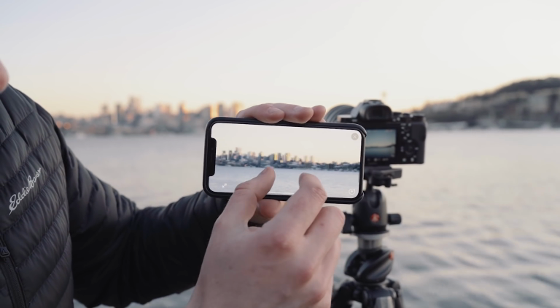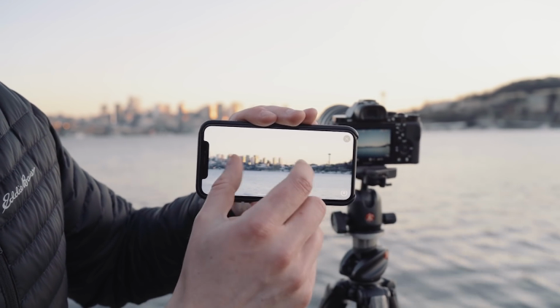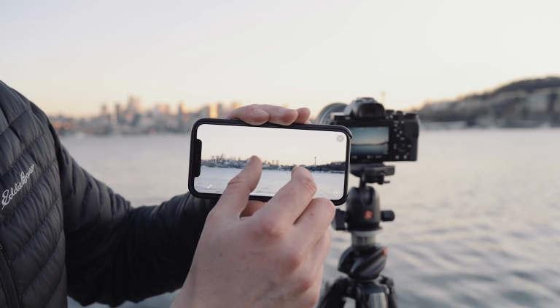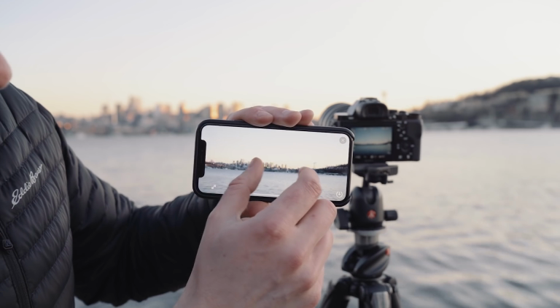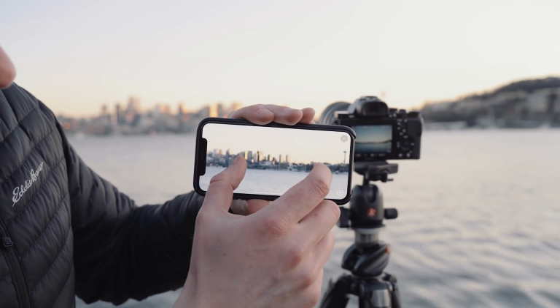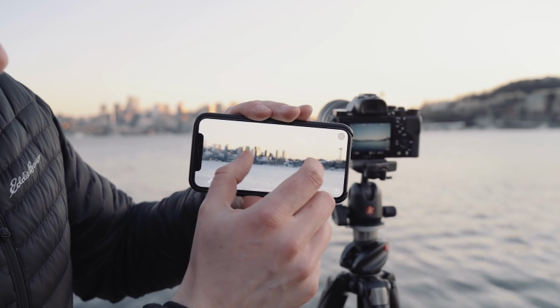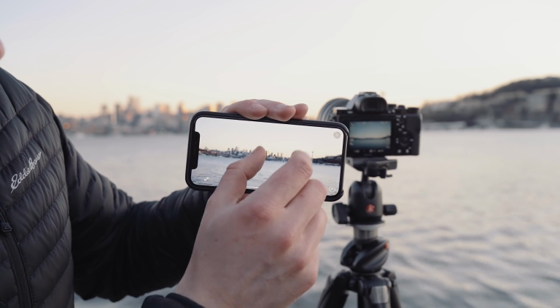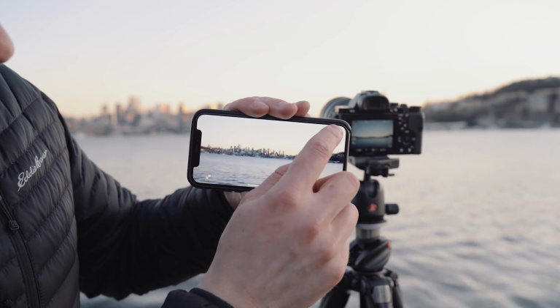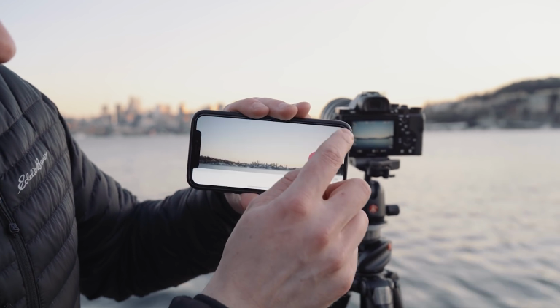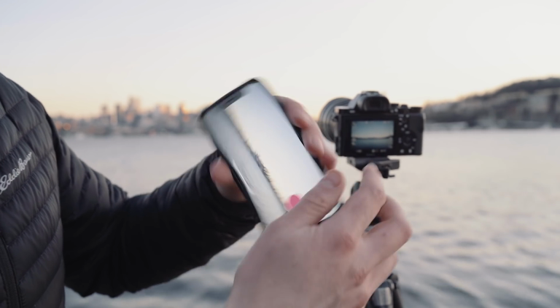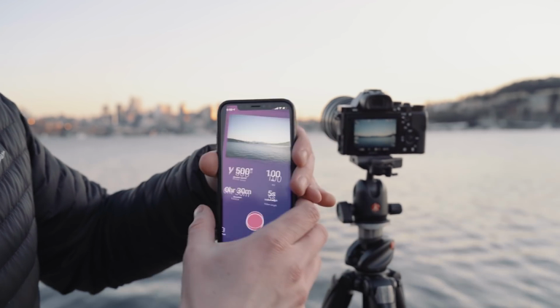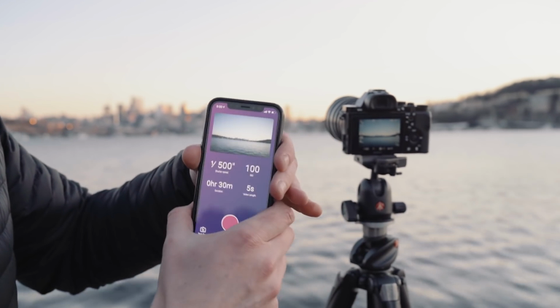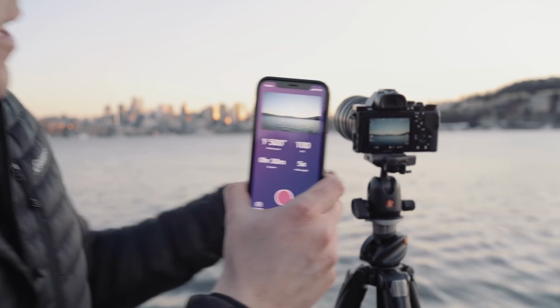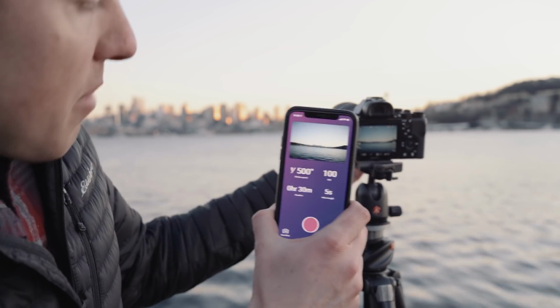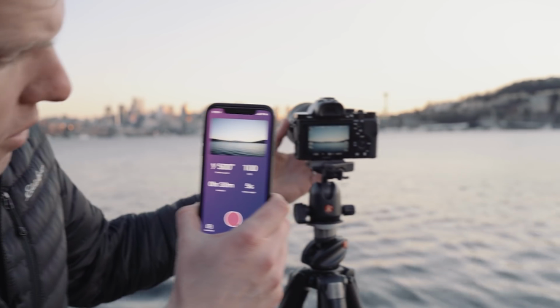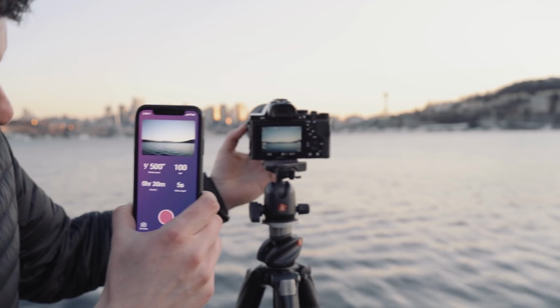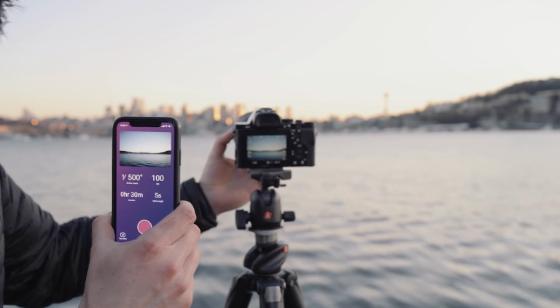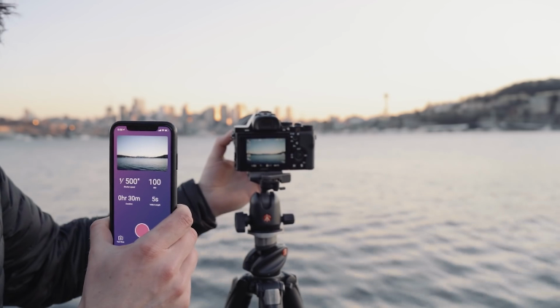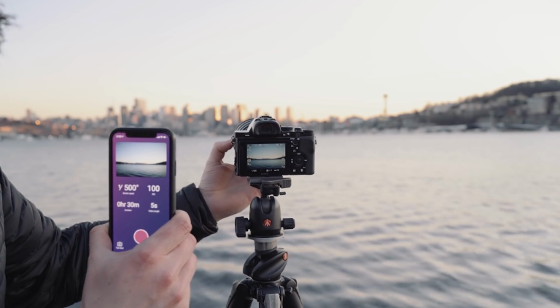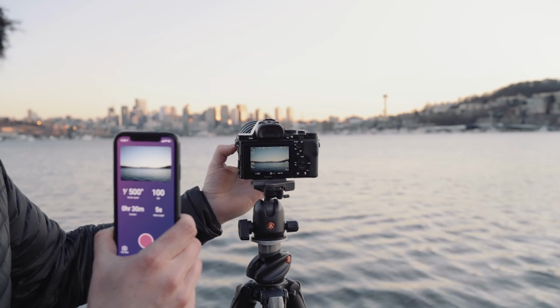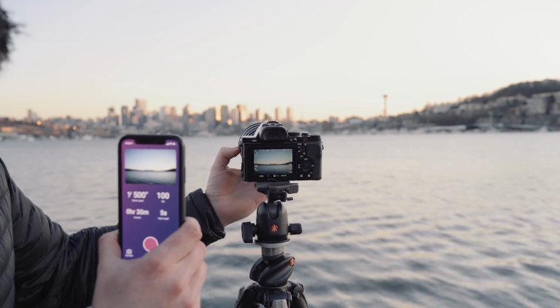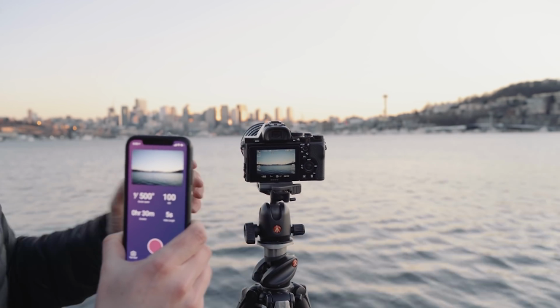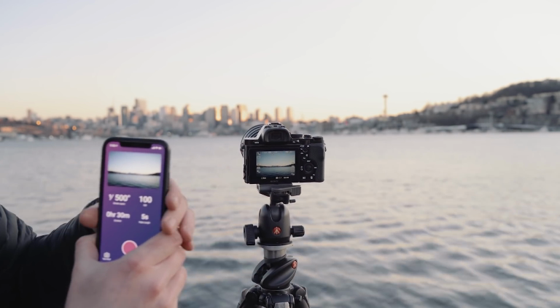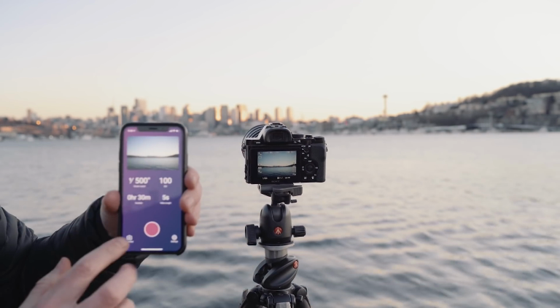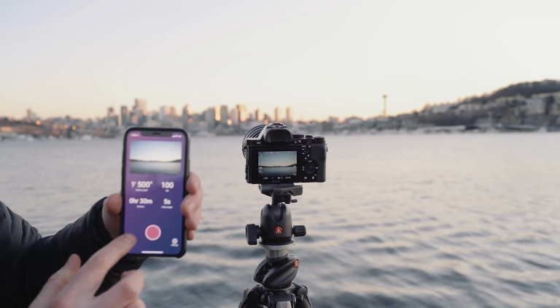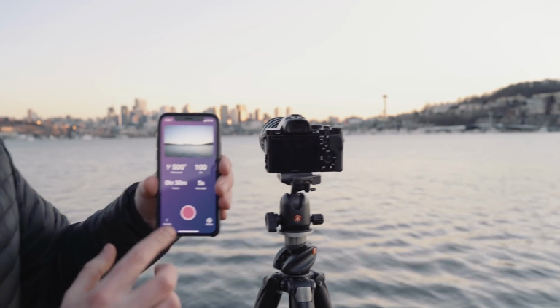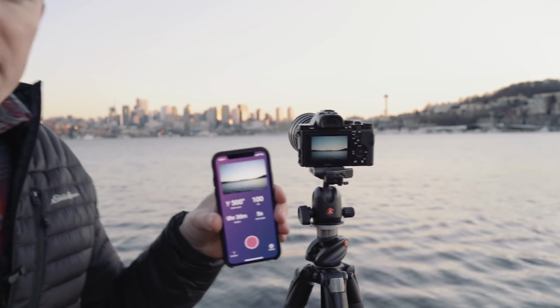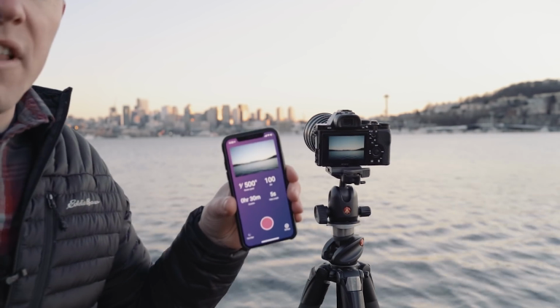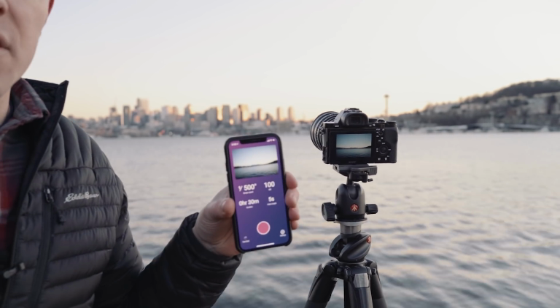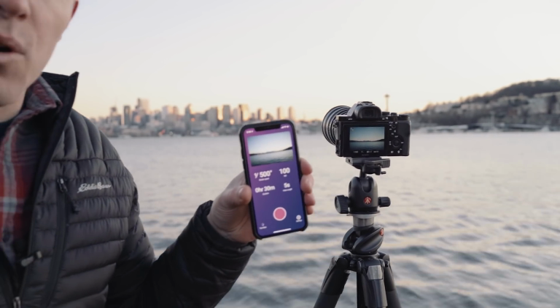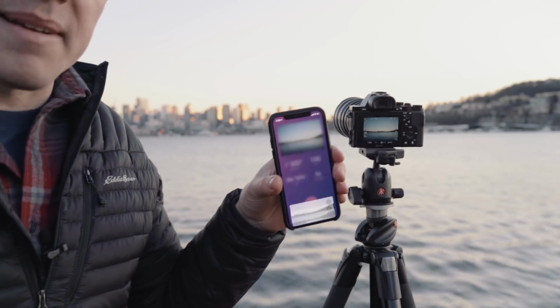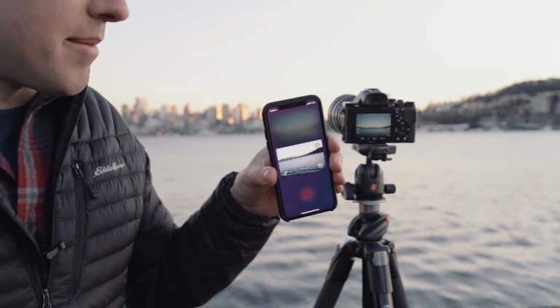I need to check my focus, so I'm going to go back and actually check my focus. Take another test shot and make sure that looks good before I start my timelapse.